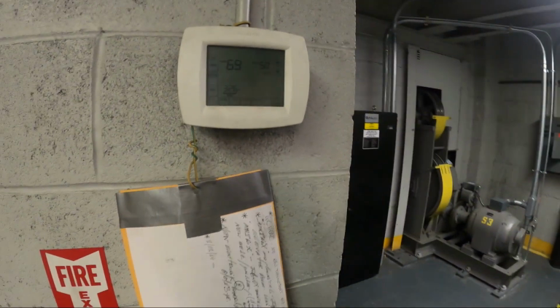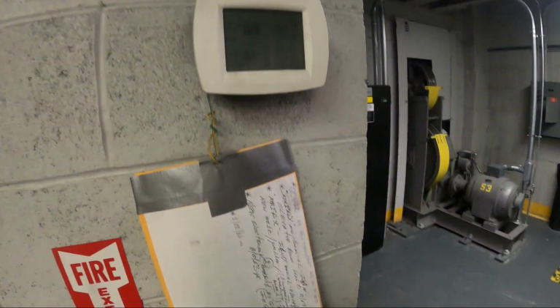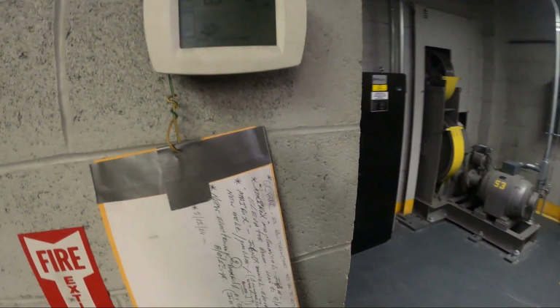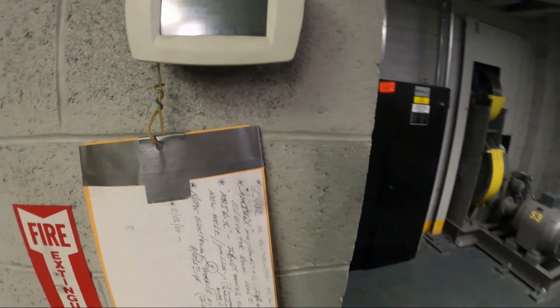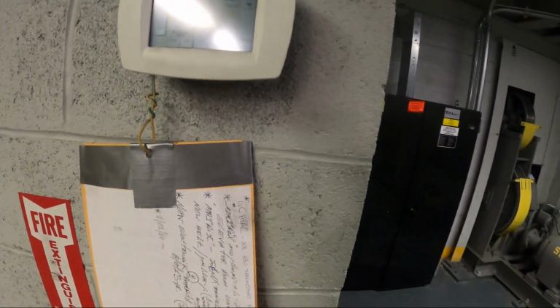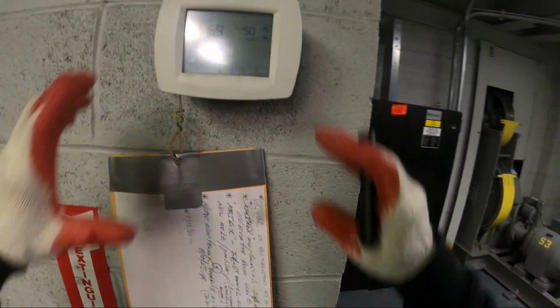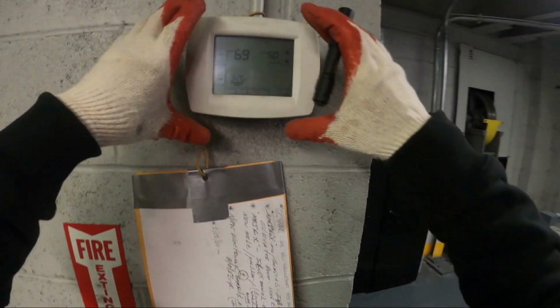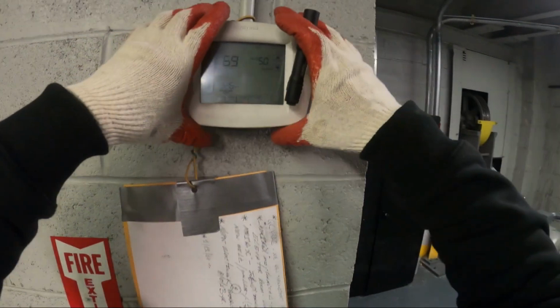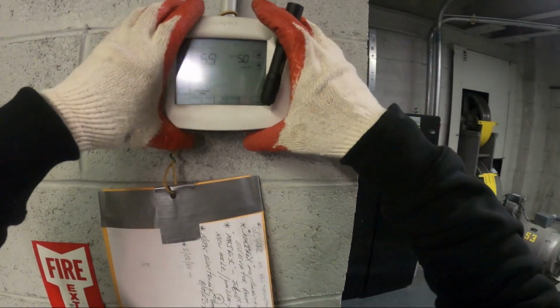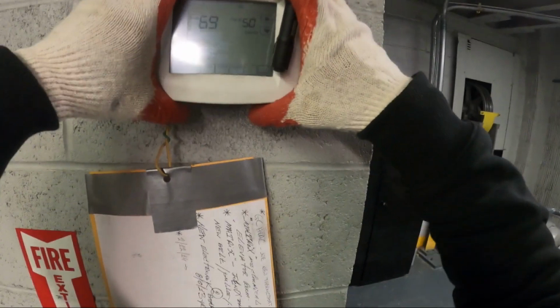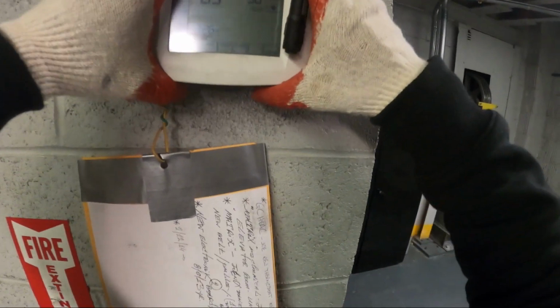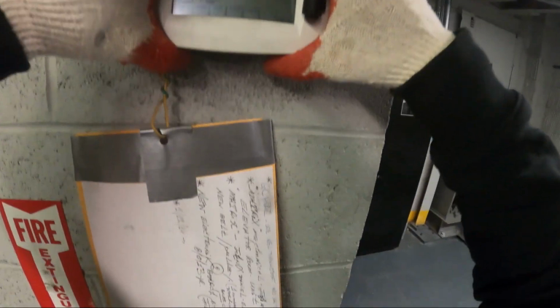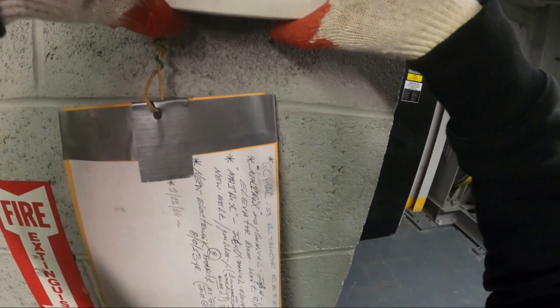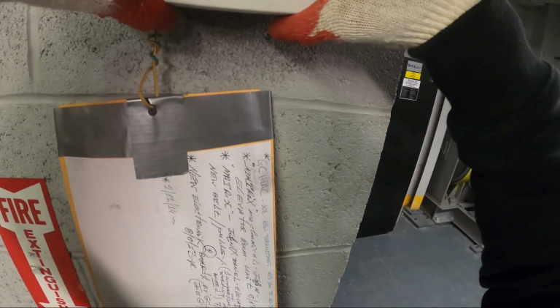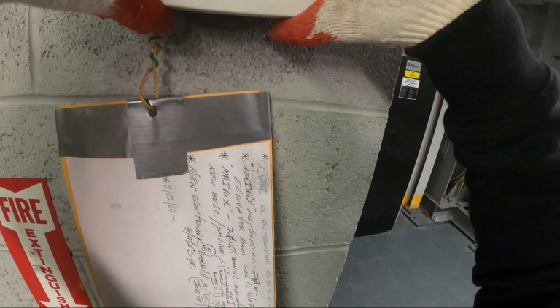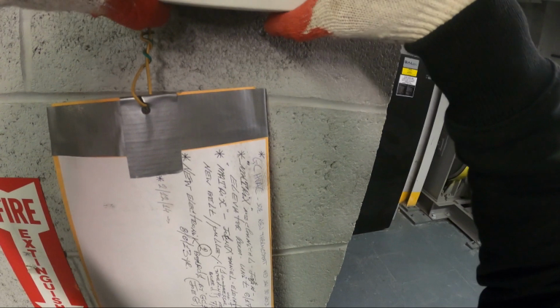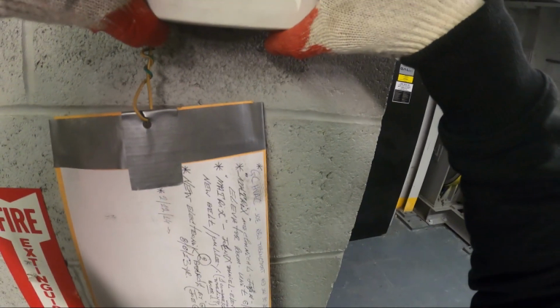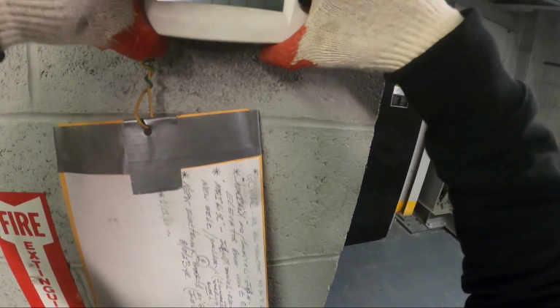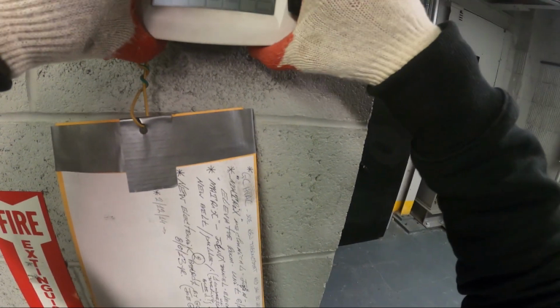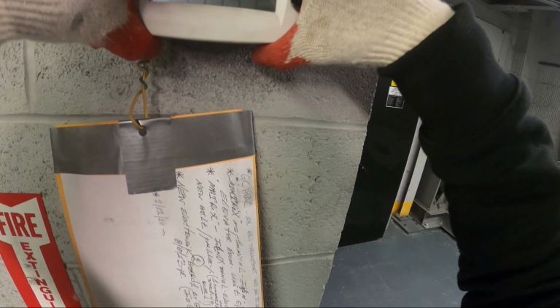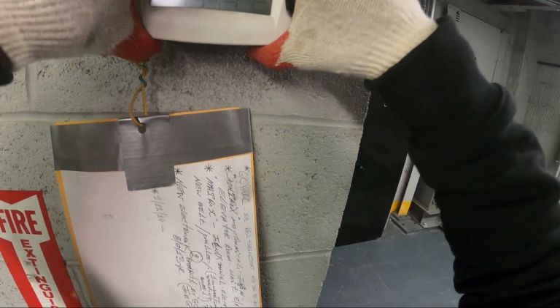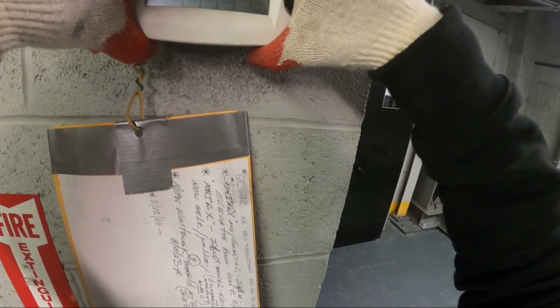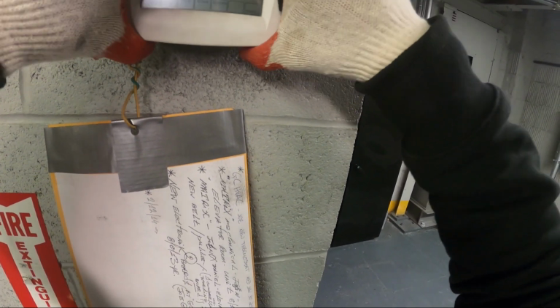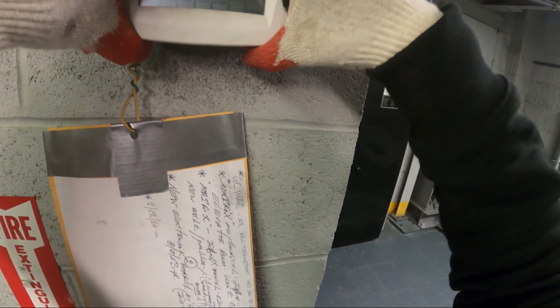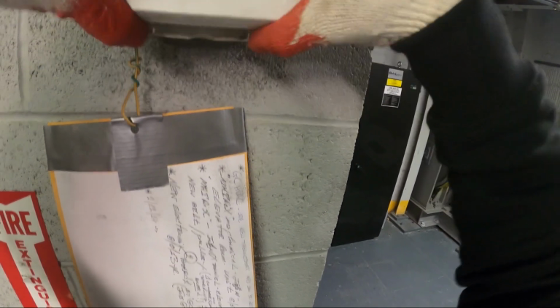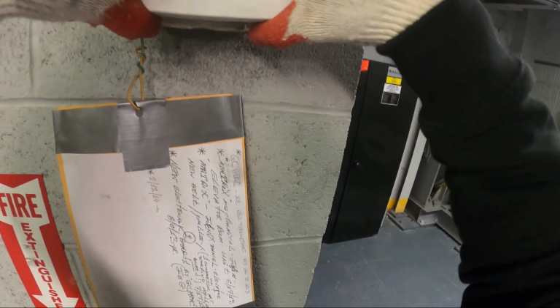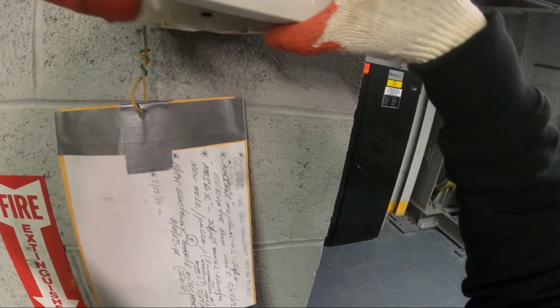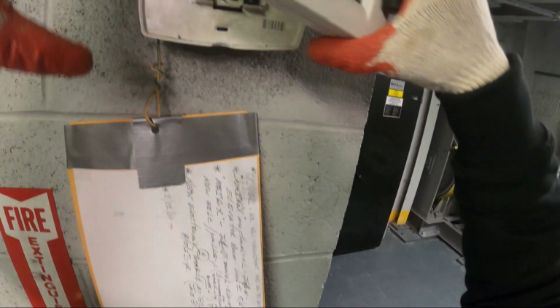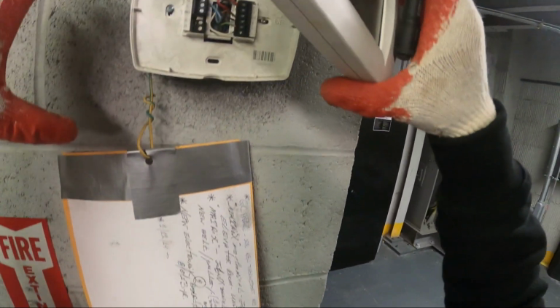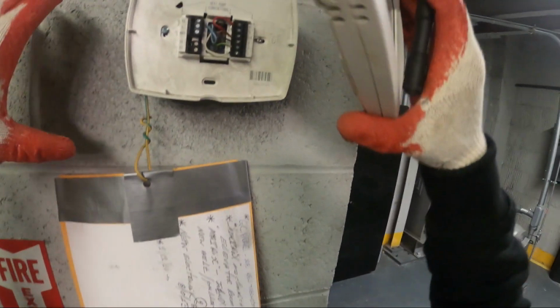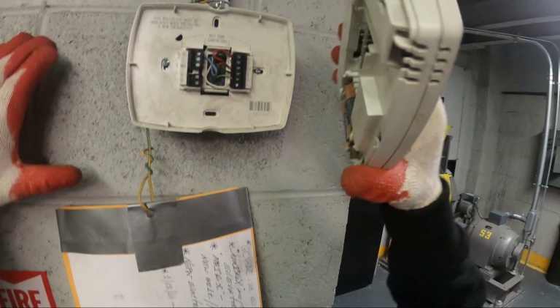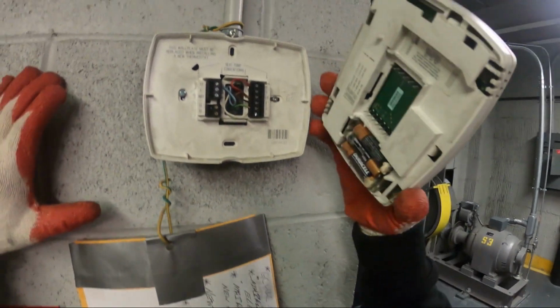I have some questions — is this even wired back here on the next stage? Let me just pull it out.